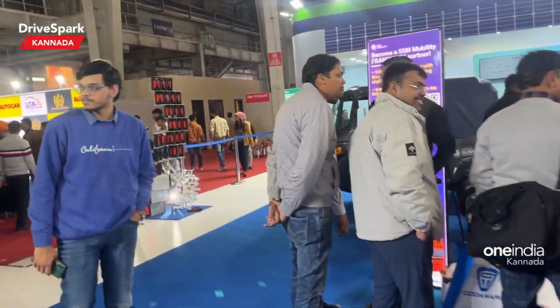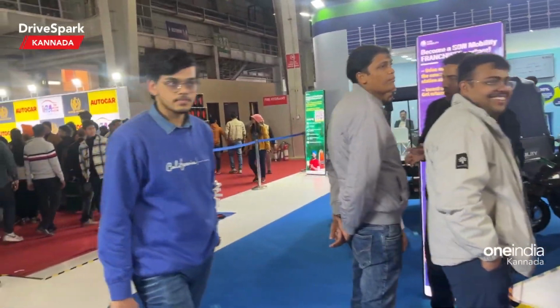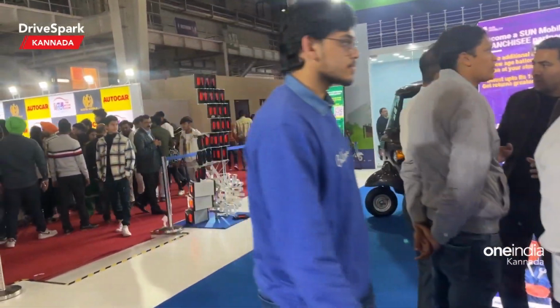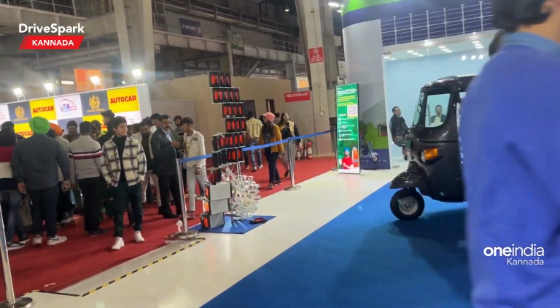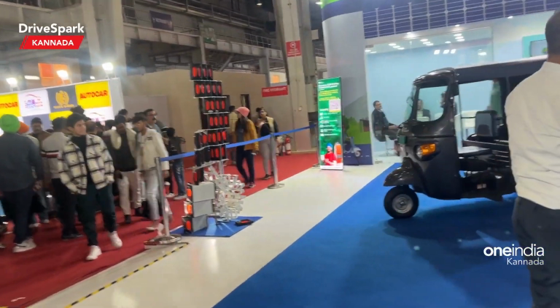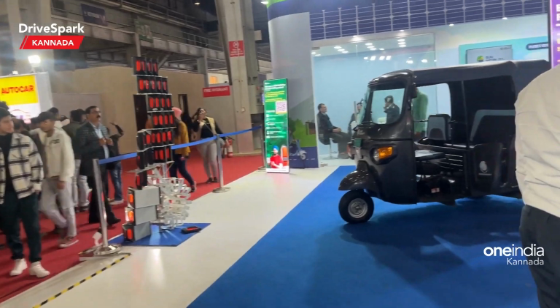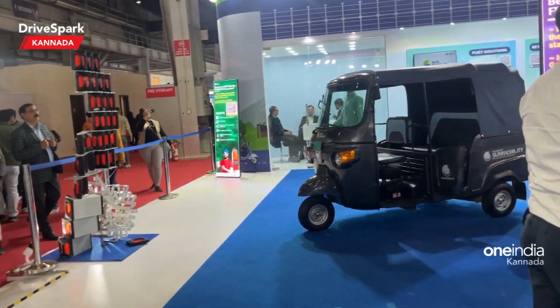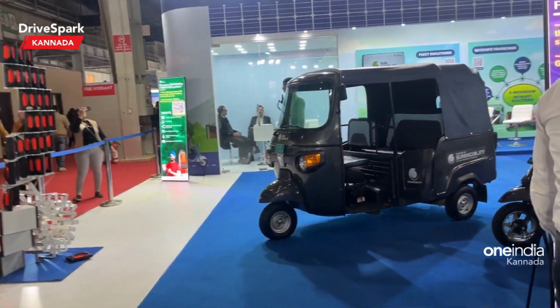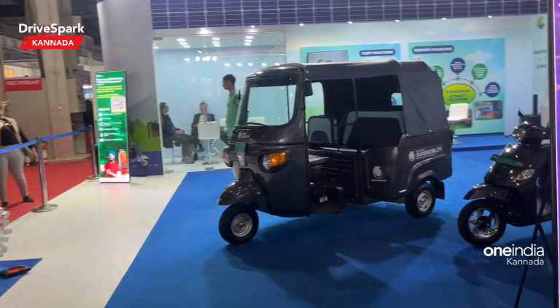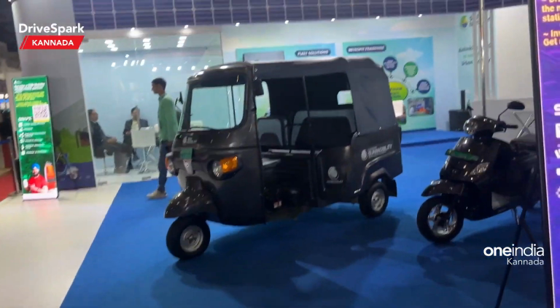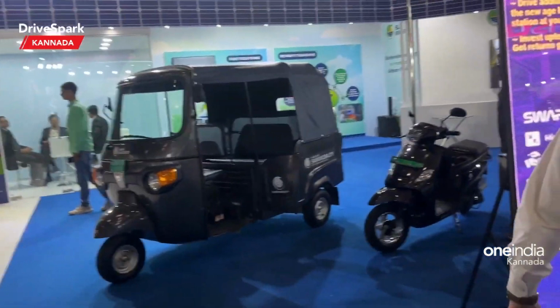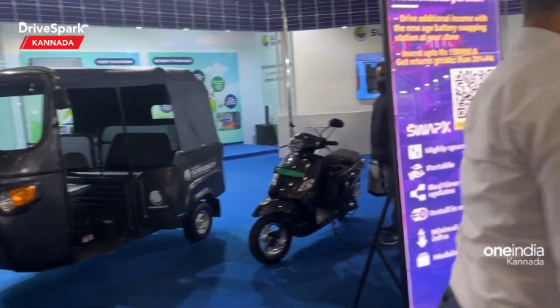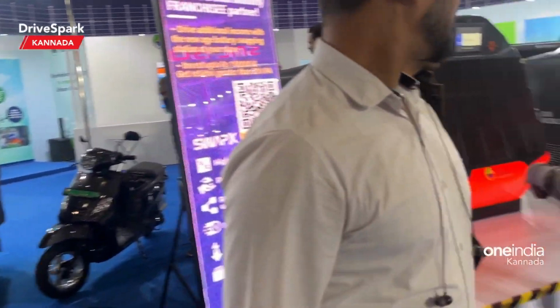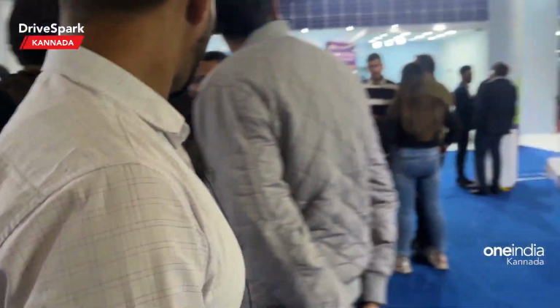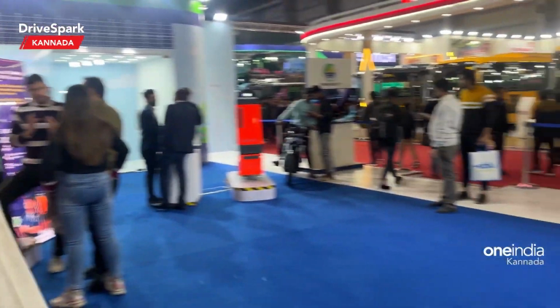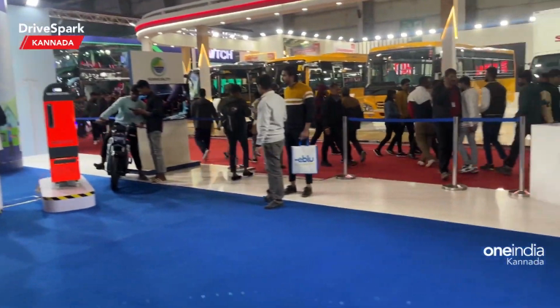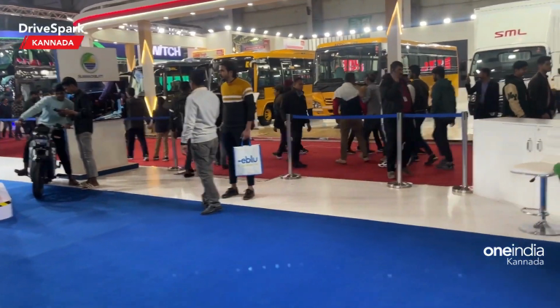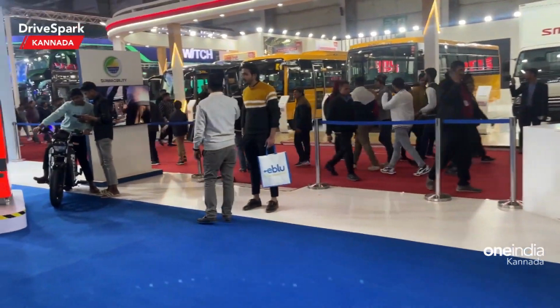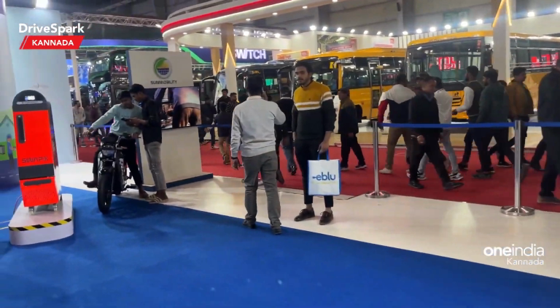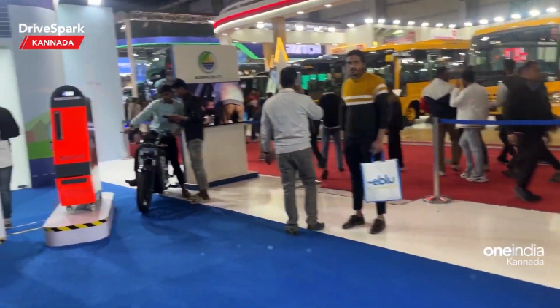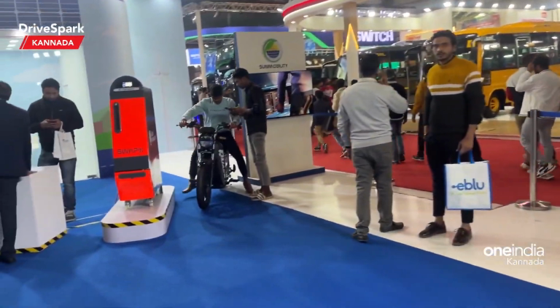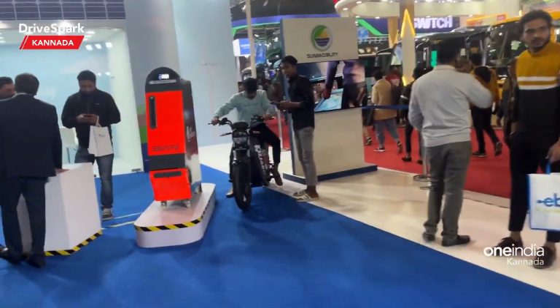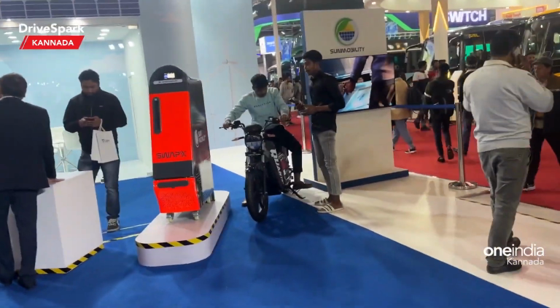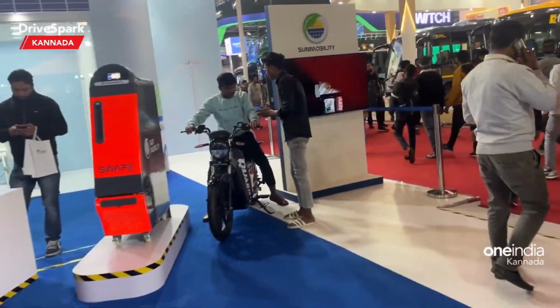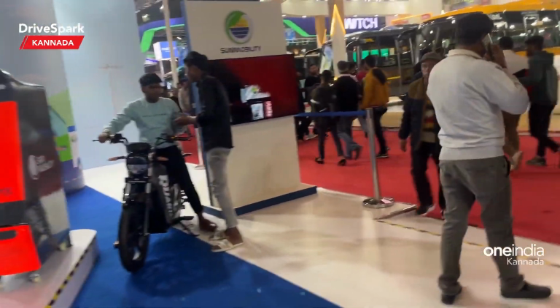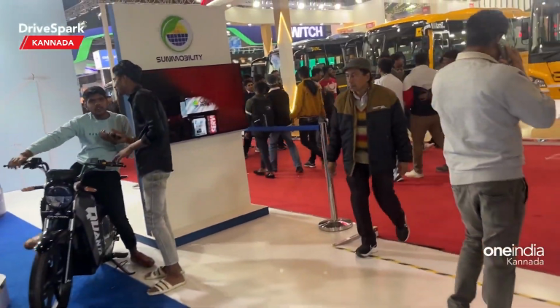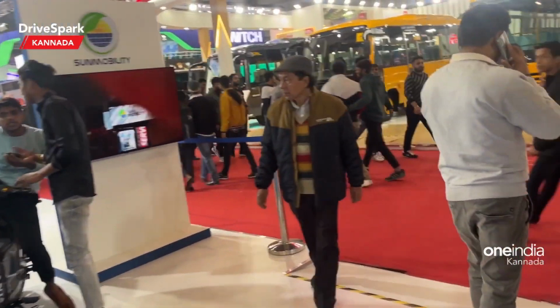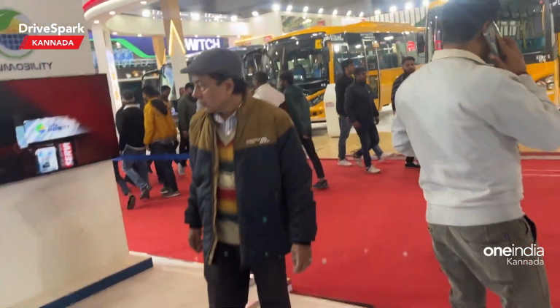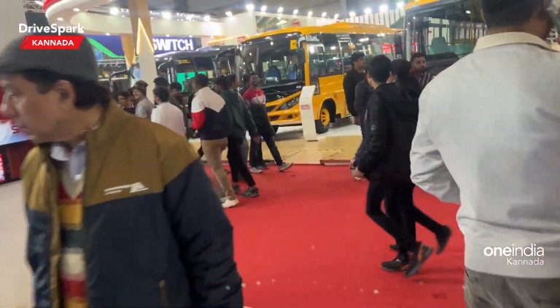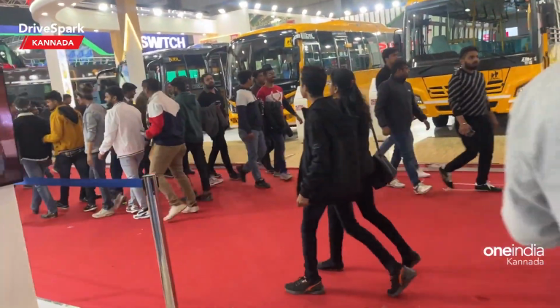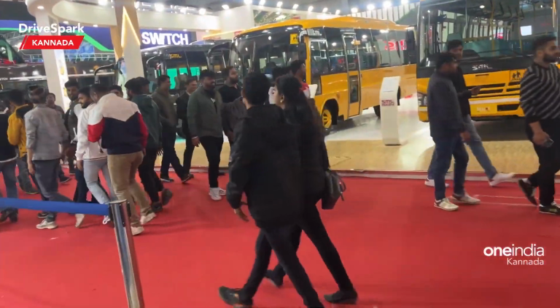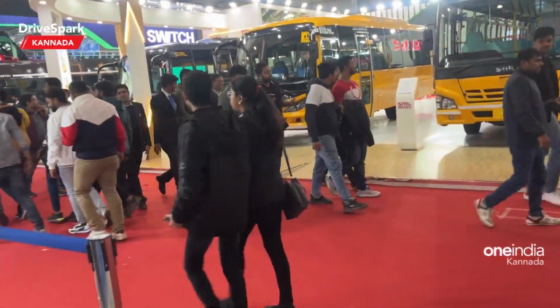Electric vehicles are attracting a lot of people. People are interested. They are trying to take action. They look at the media and they are interested in small businesses.